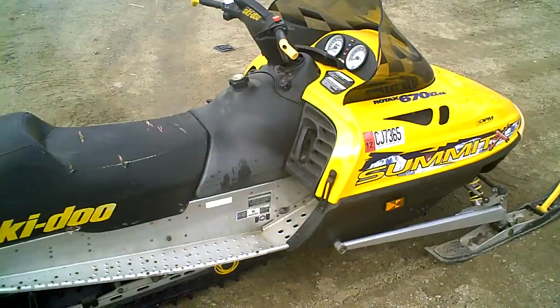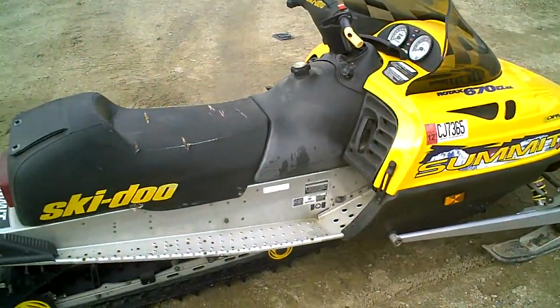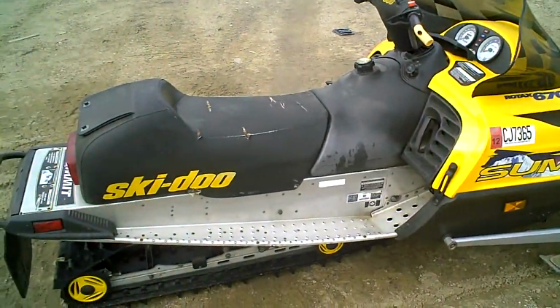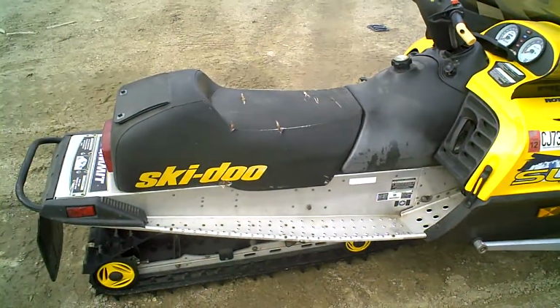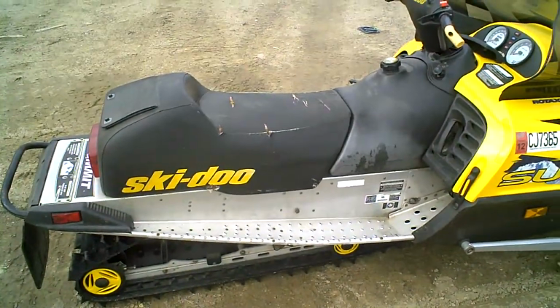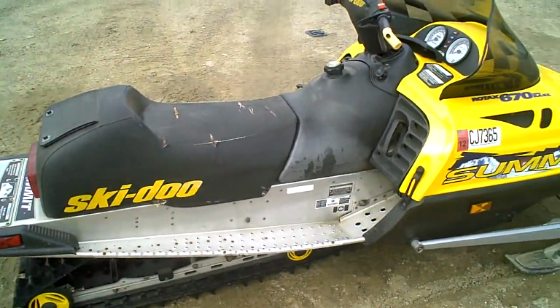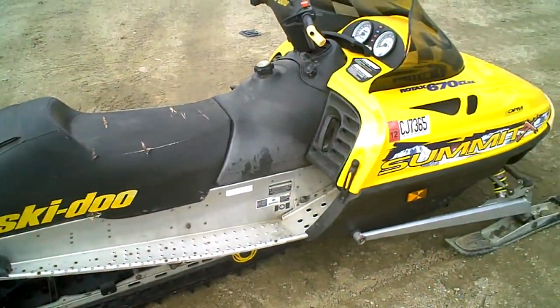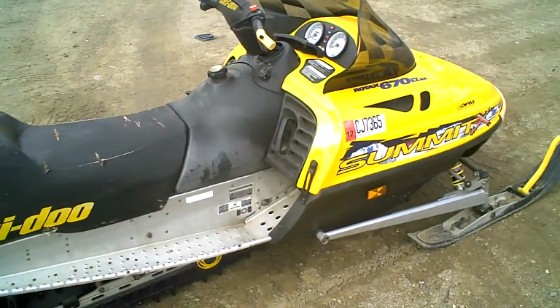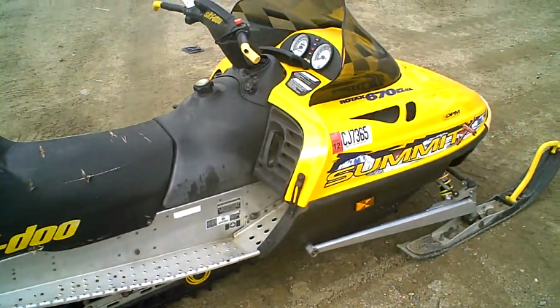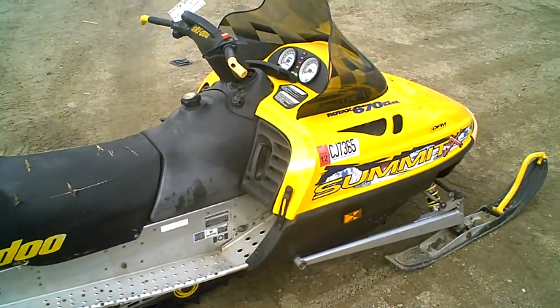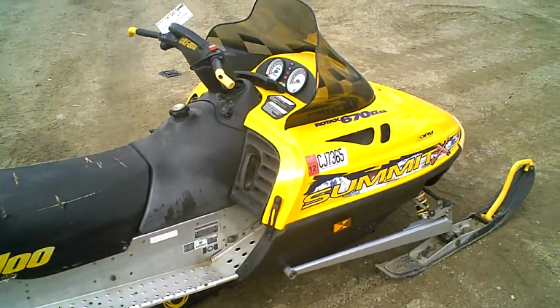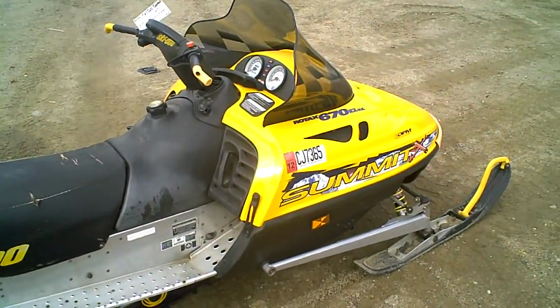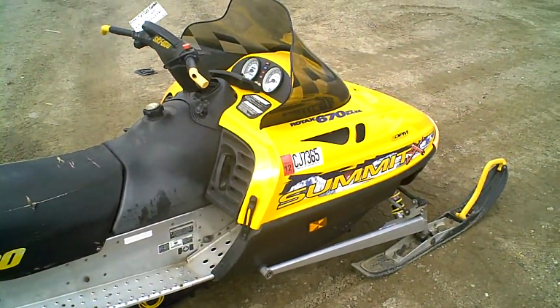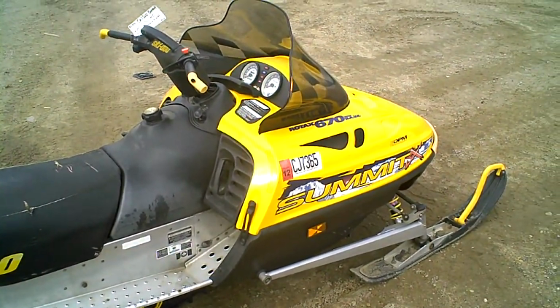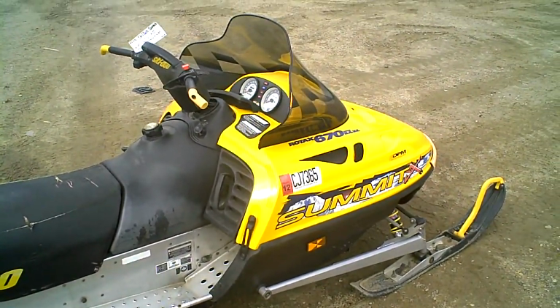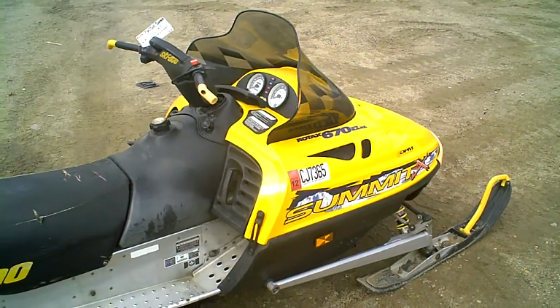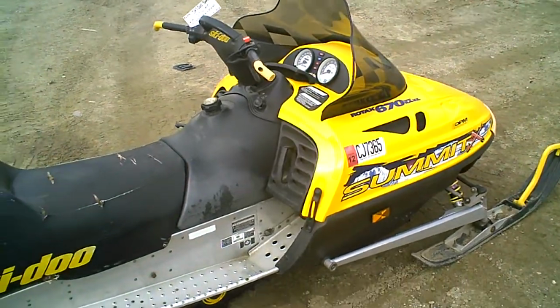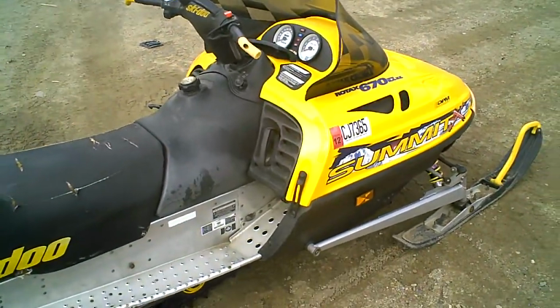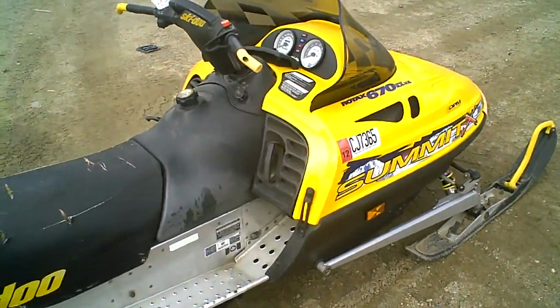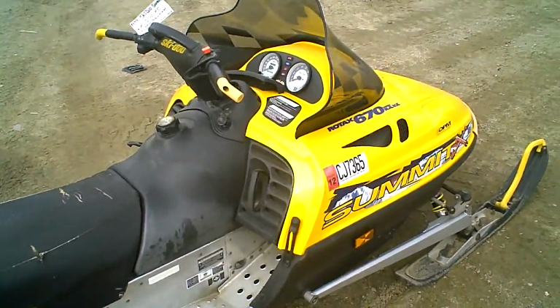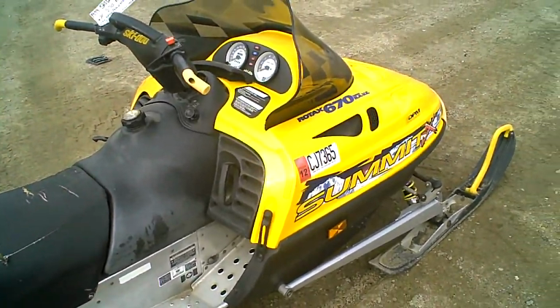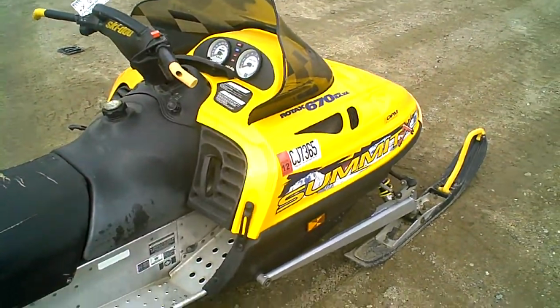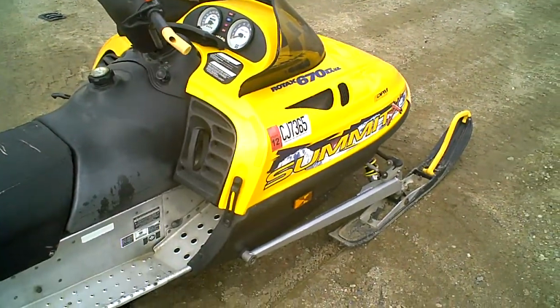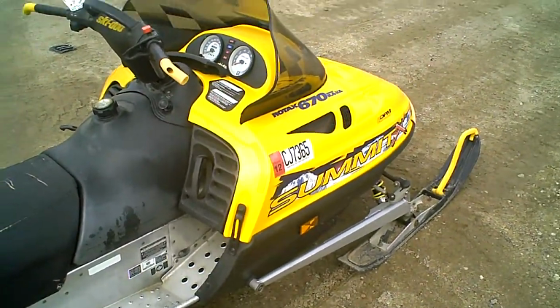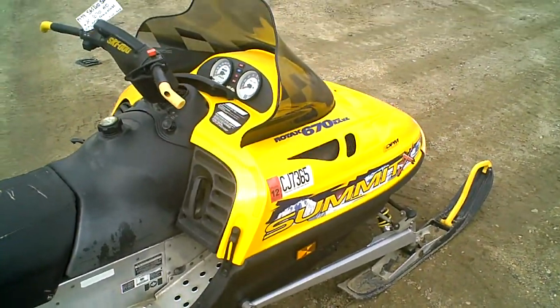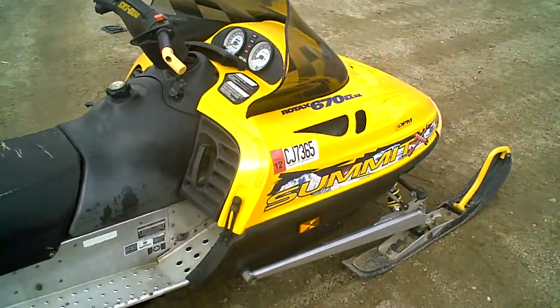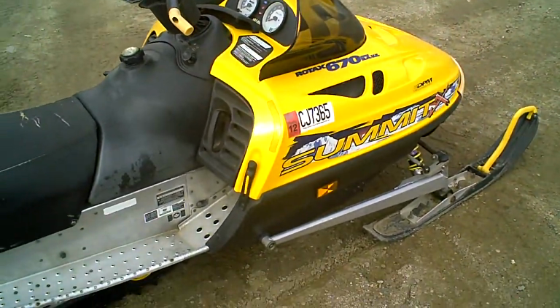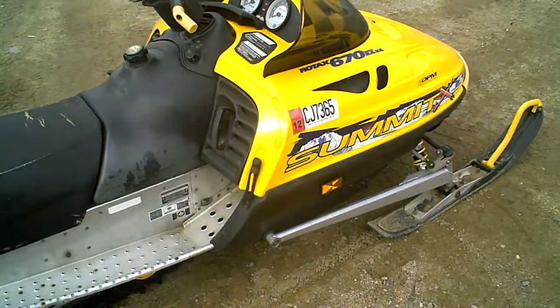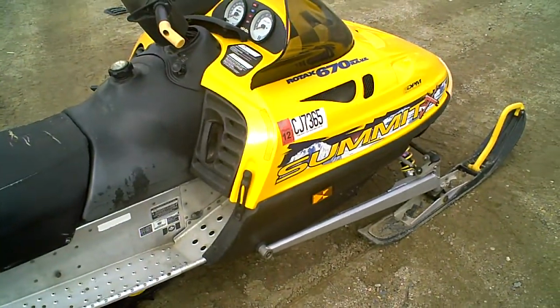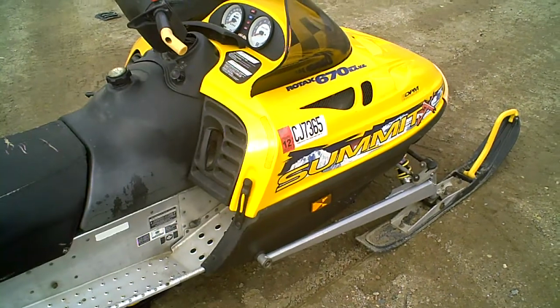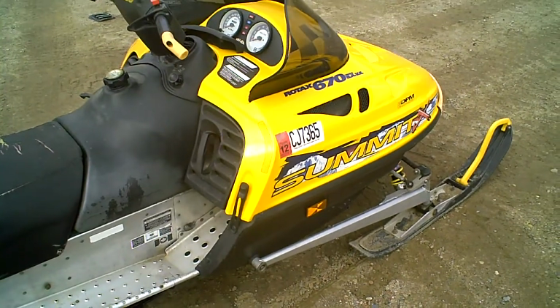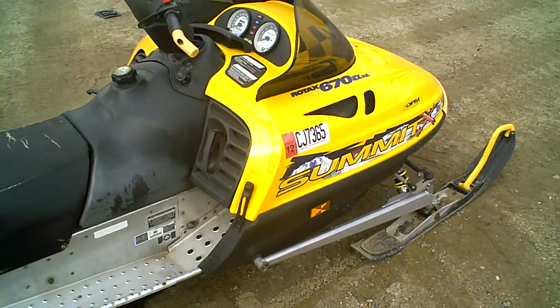Lot number 1811A. Here we have ourselves a '99 Skidoo Summit 670X HO.